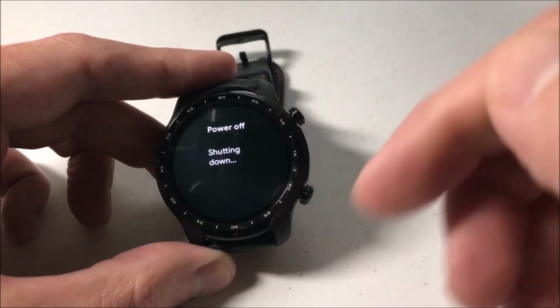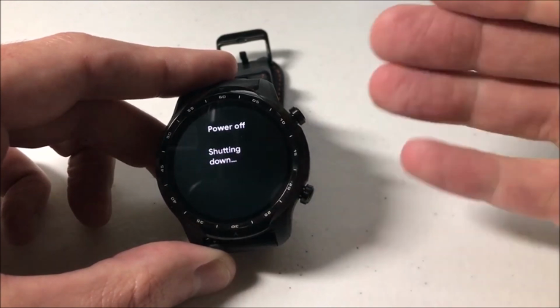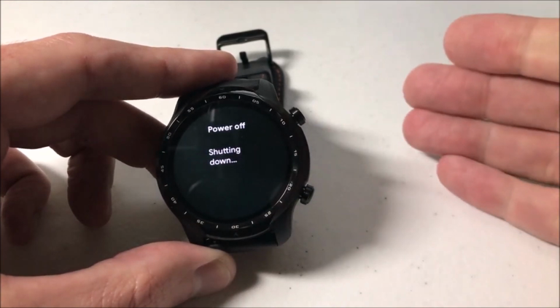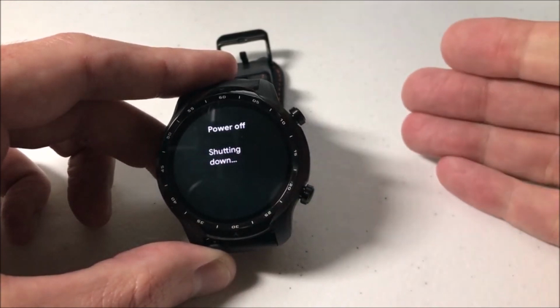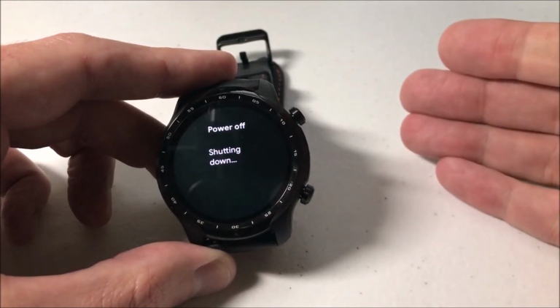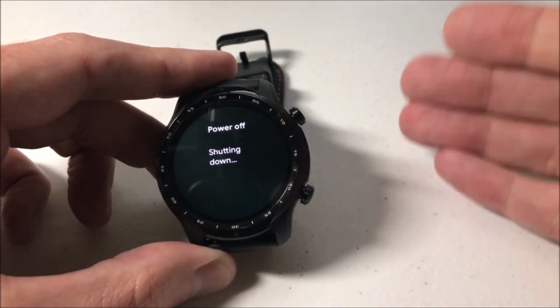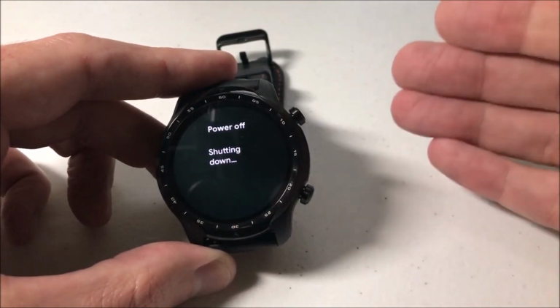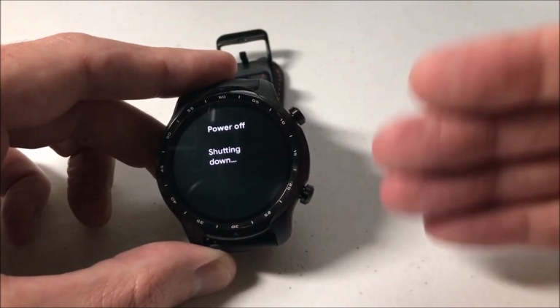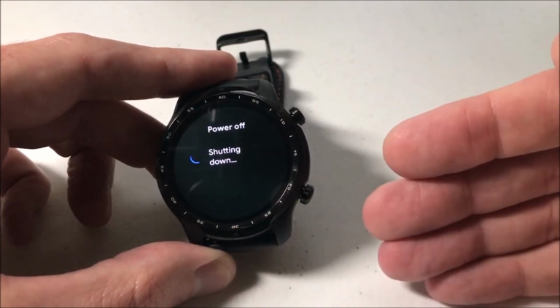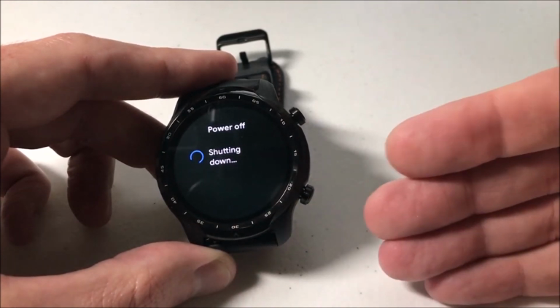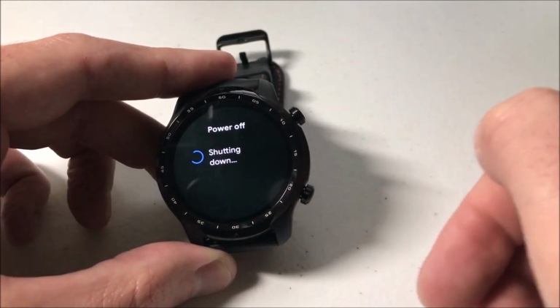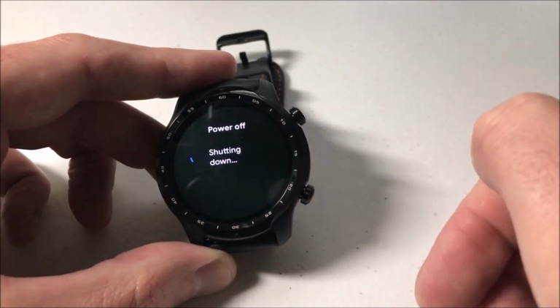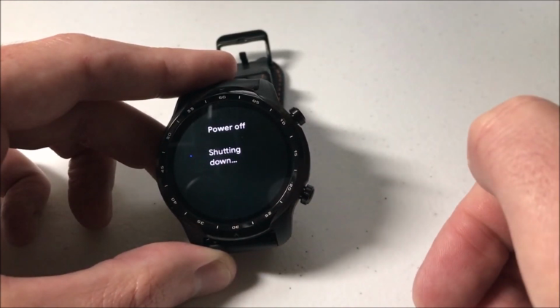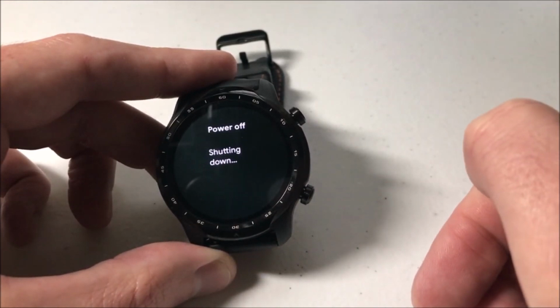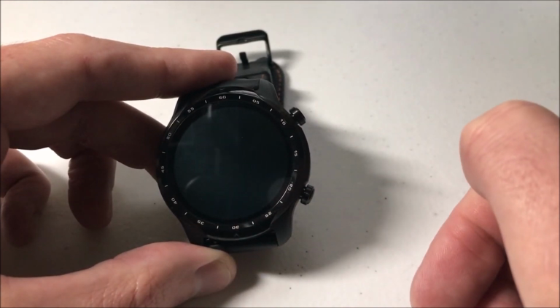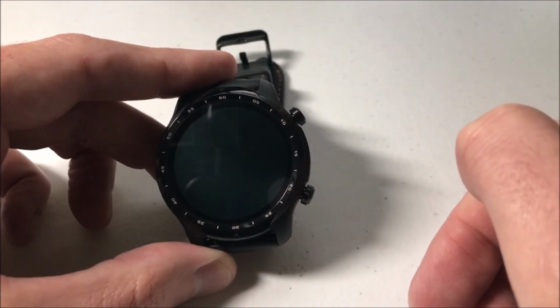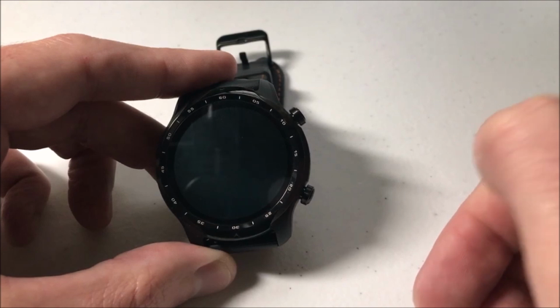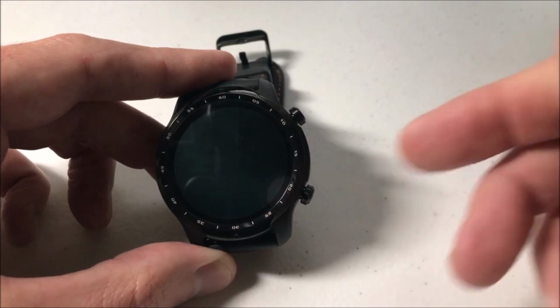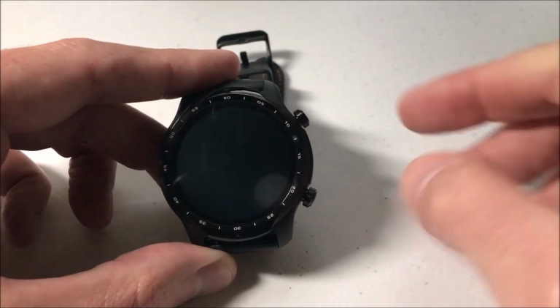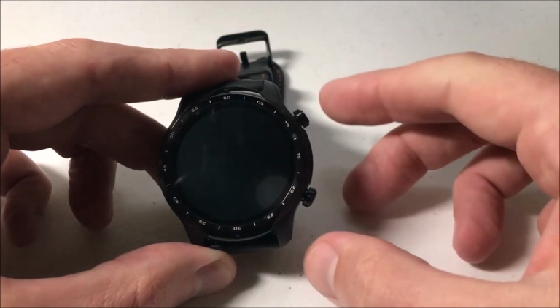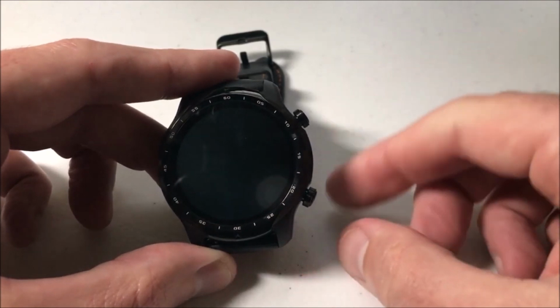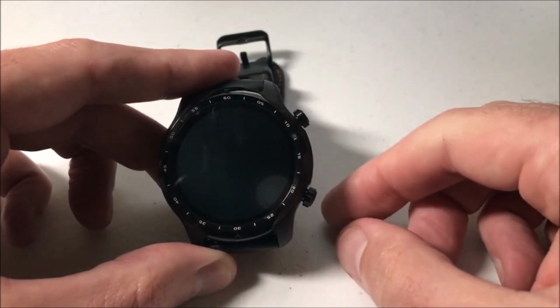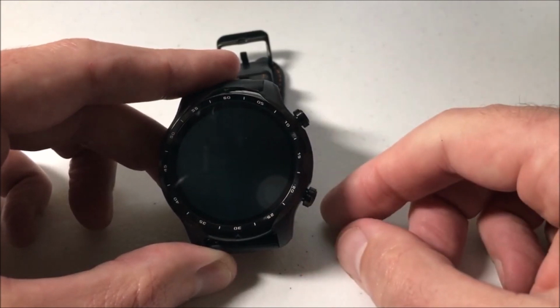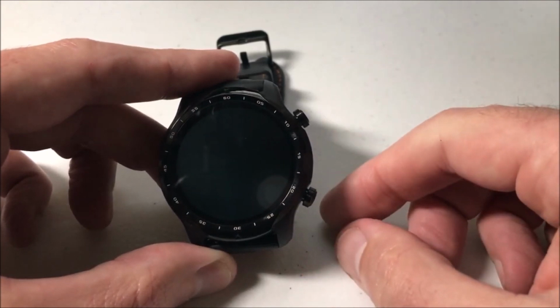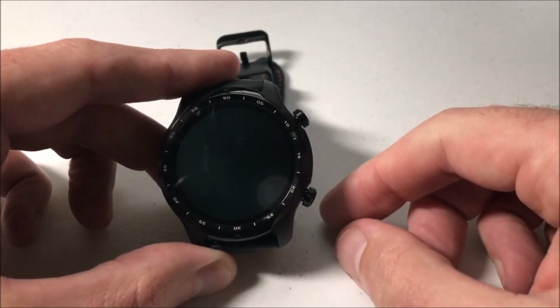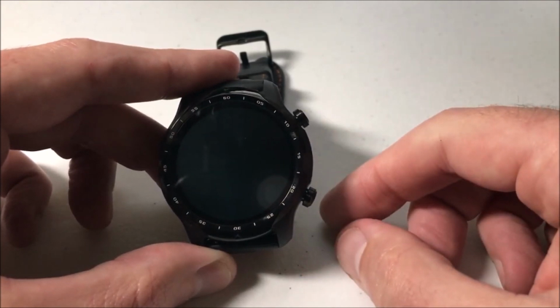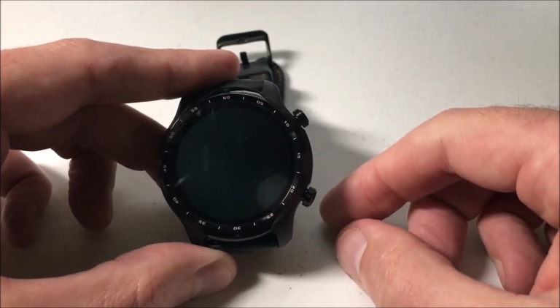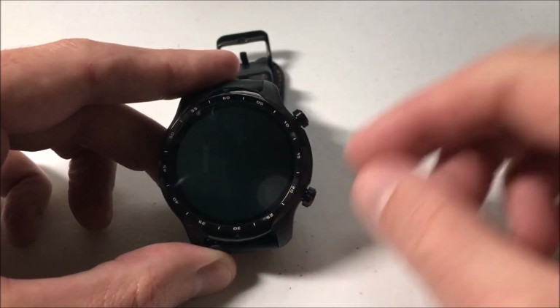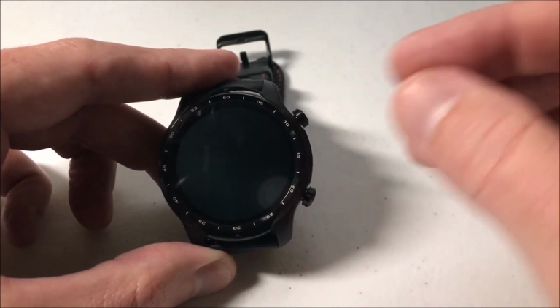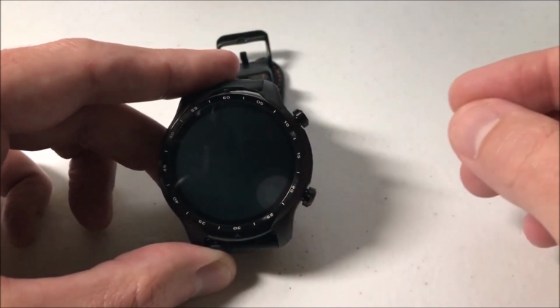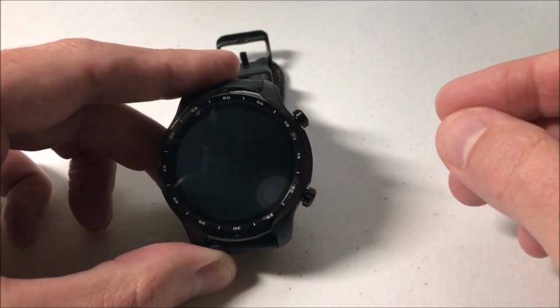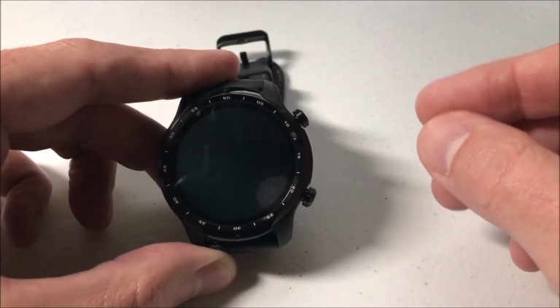Now, after the restart, to get into the watch it should ask us for a pin. We should have to put in the same value that we put in before.